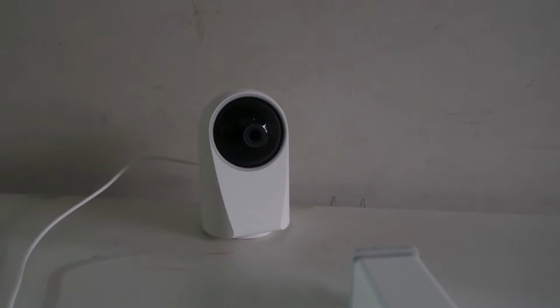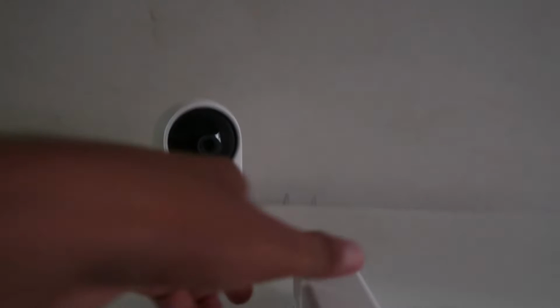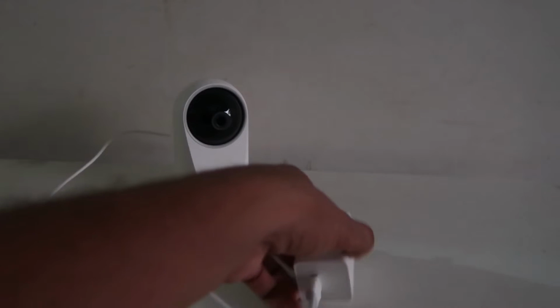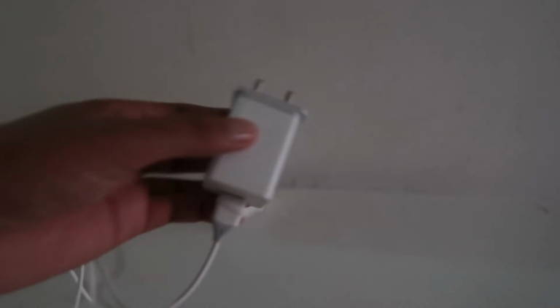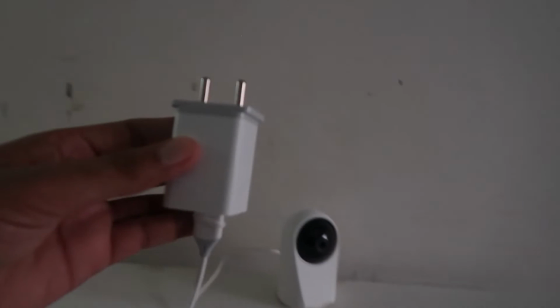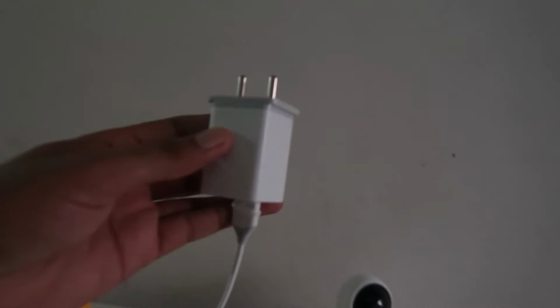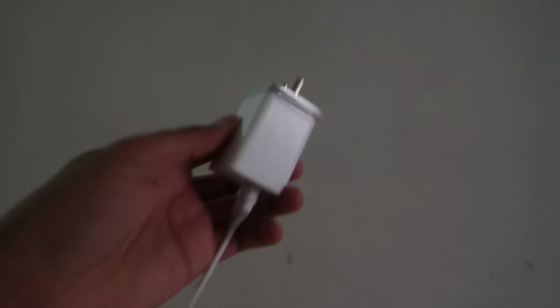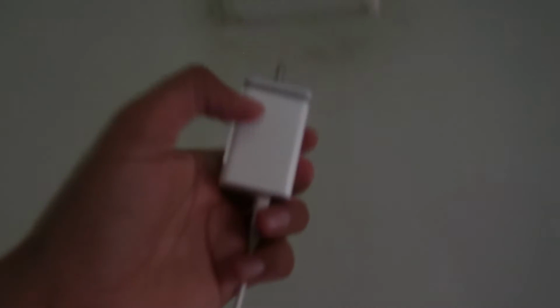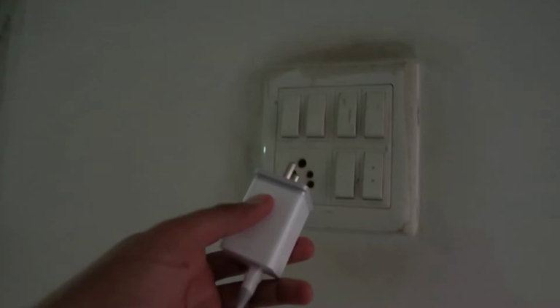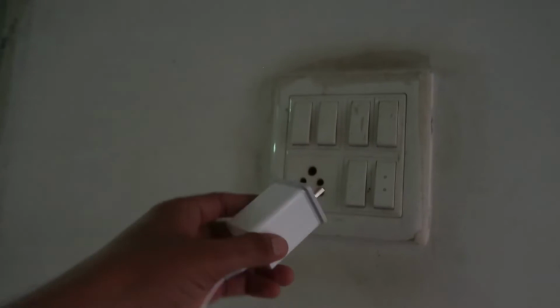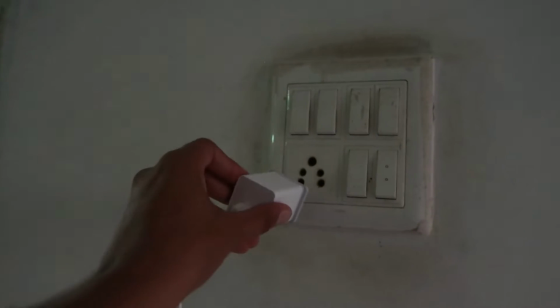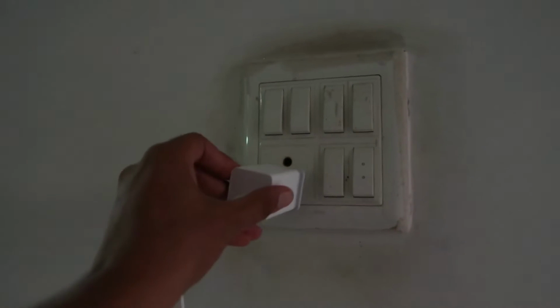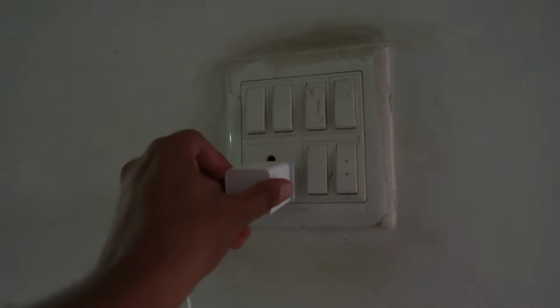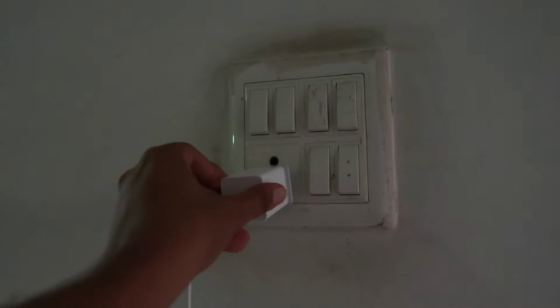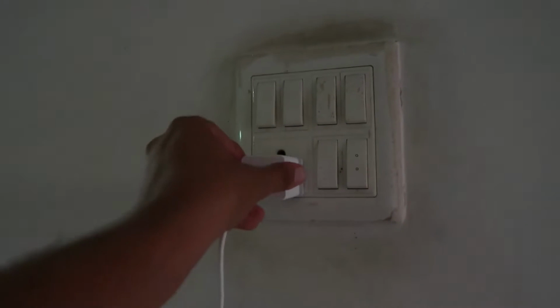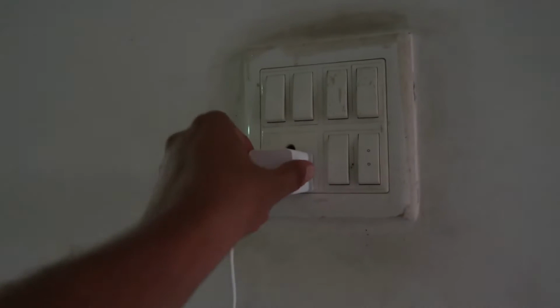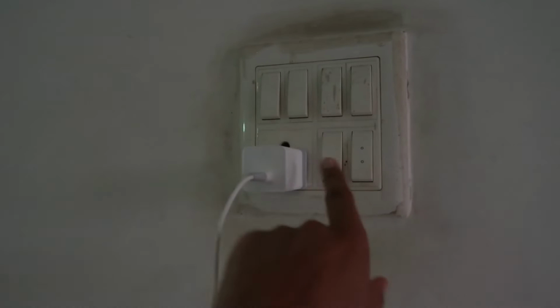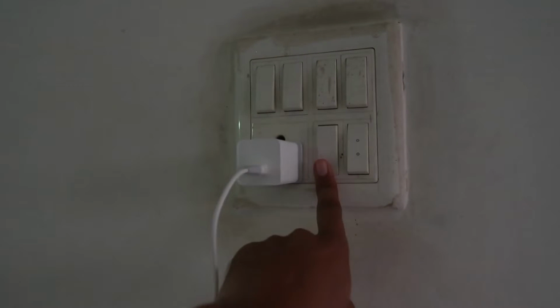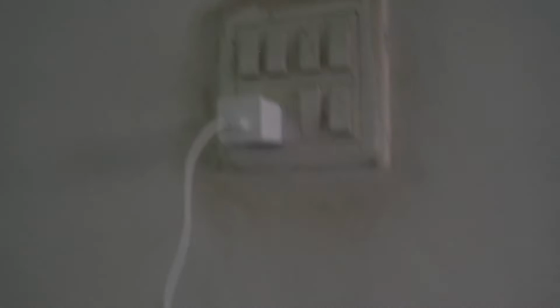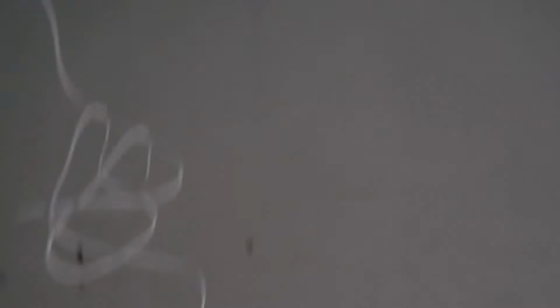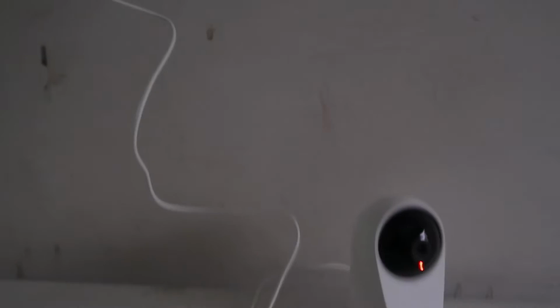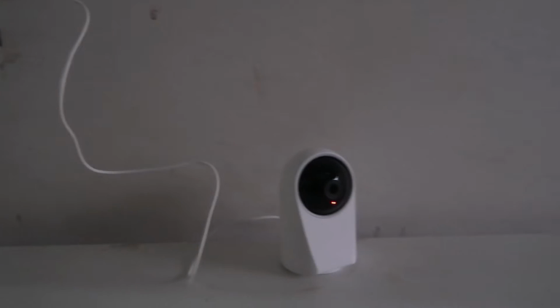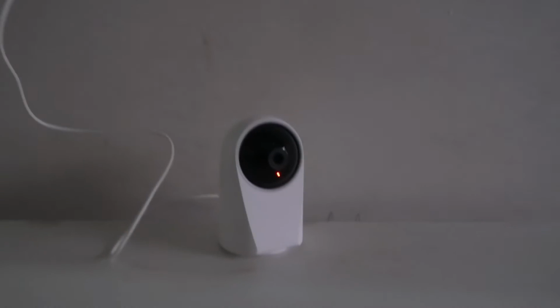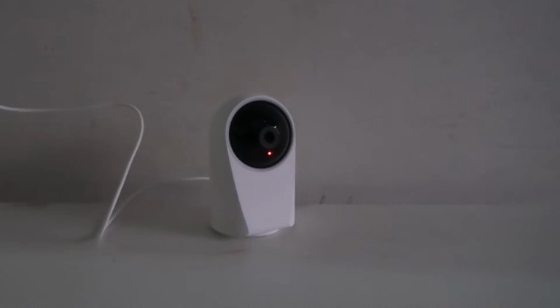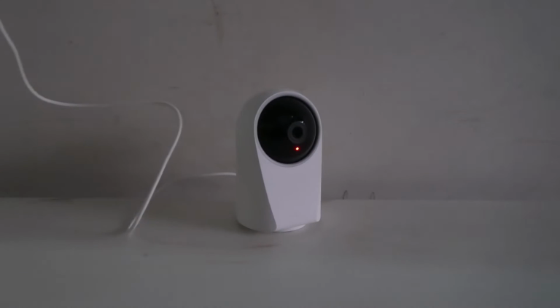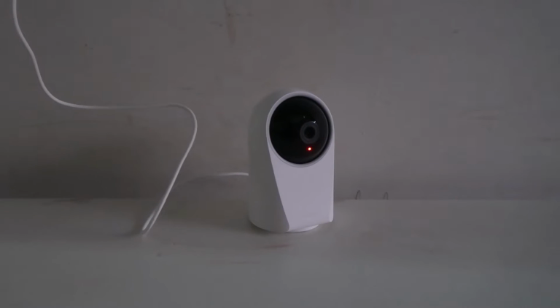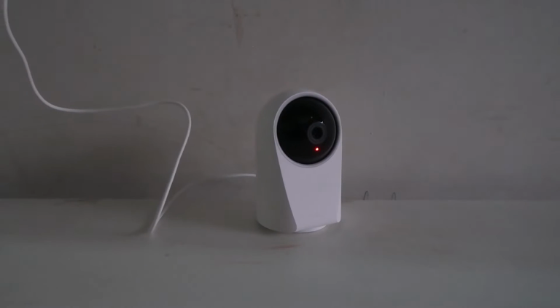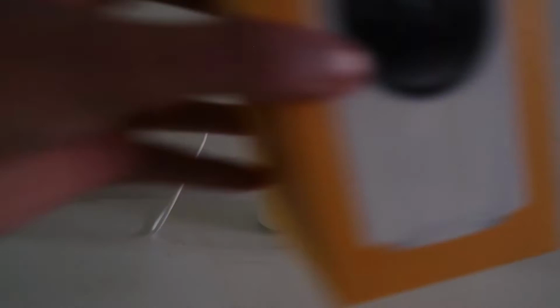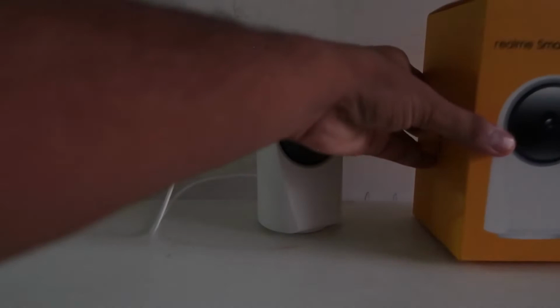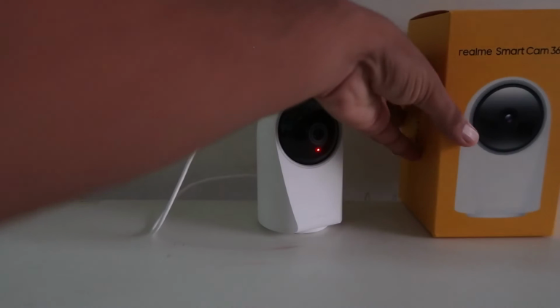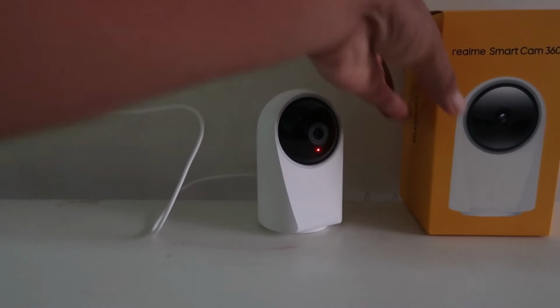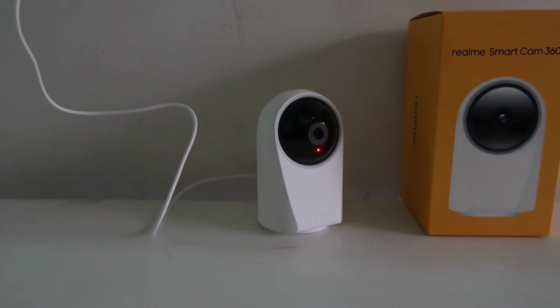We have to set our adapter up in the power port, and after that switch on. Our camera is now powered up.